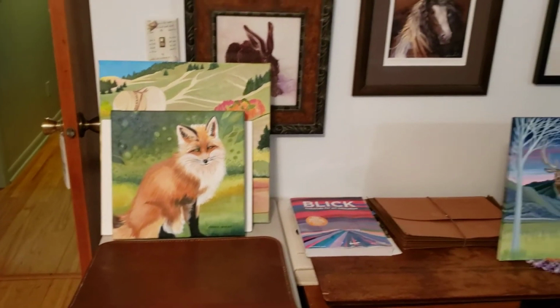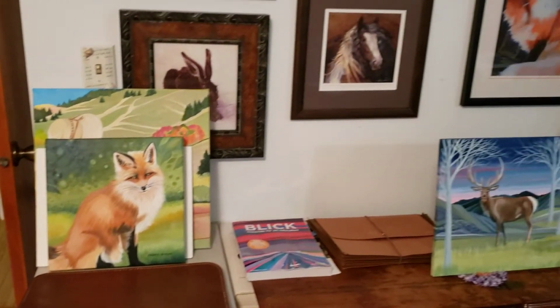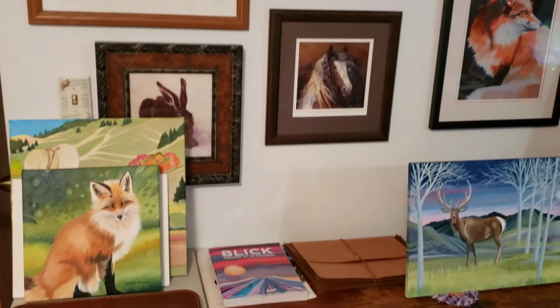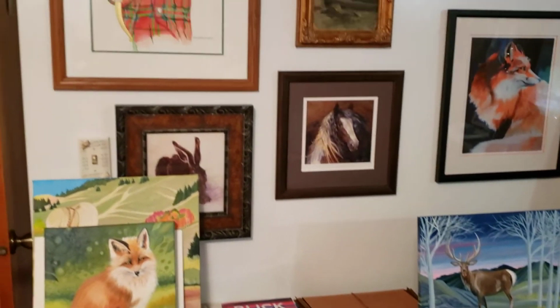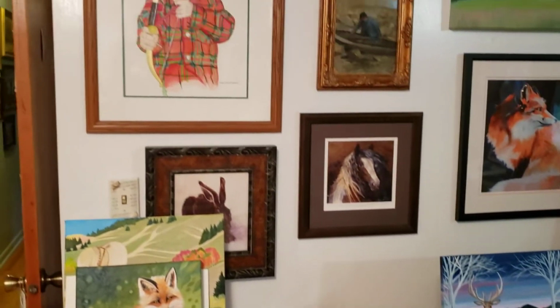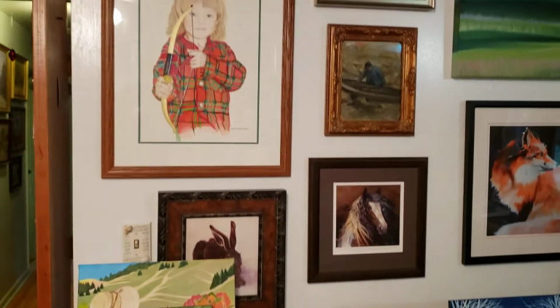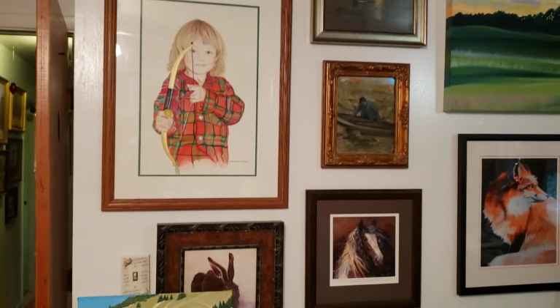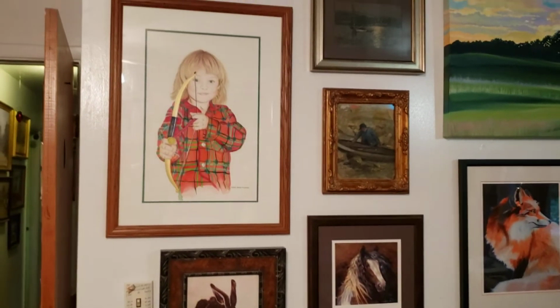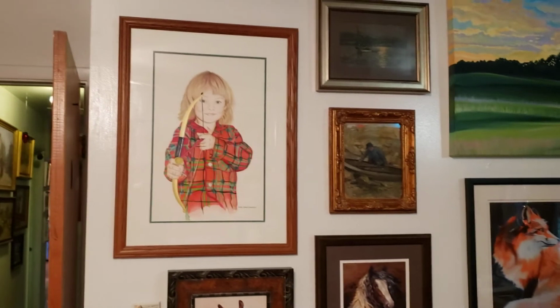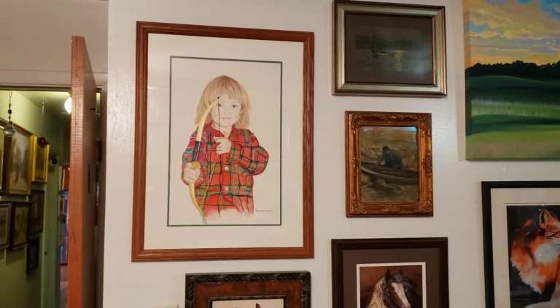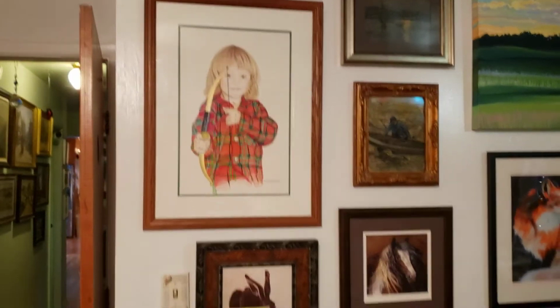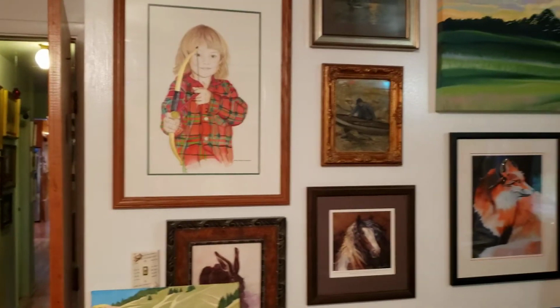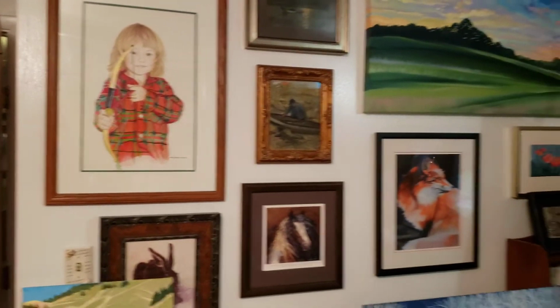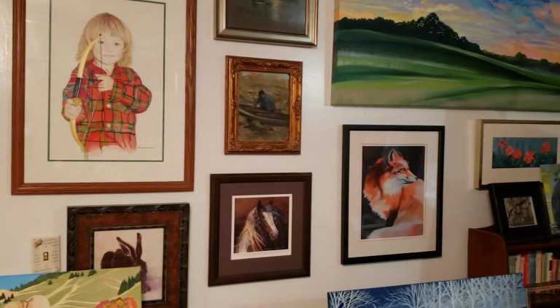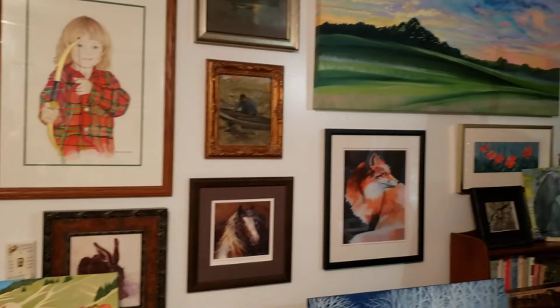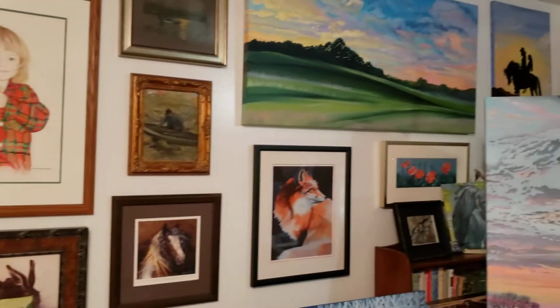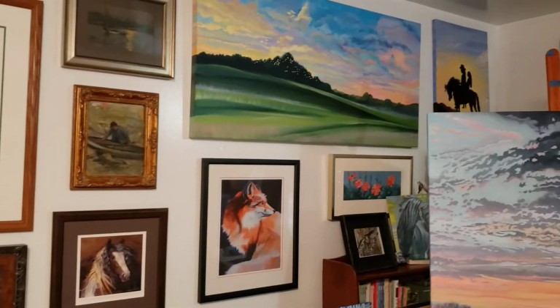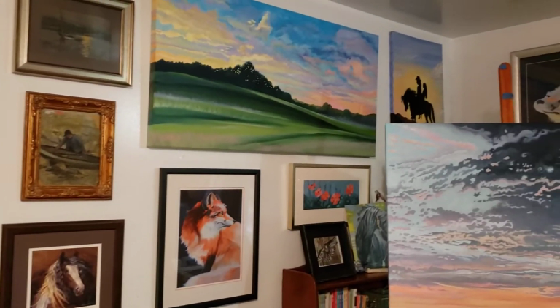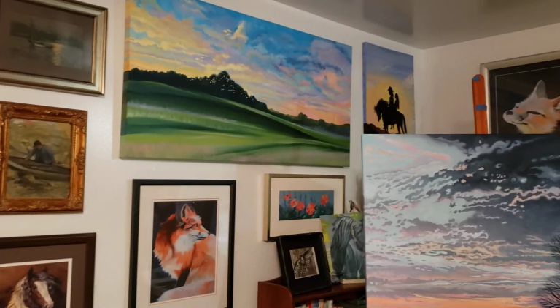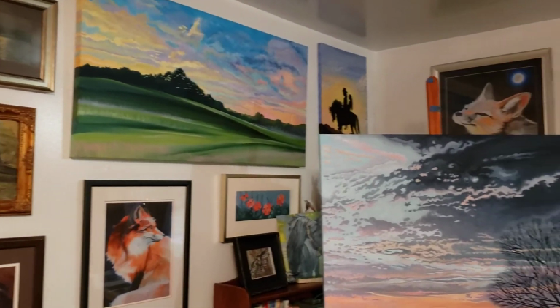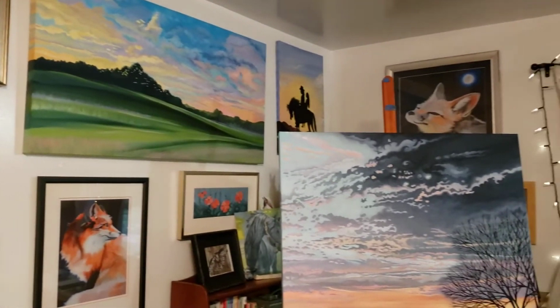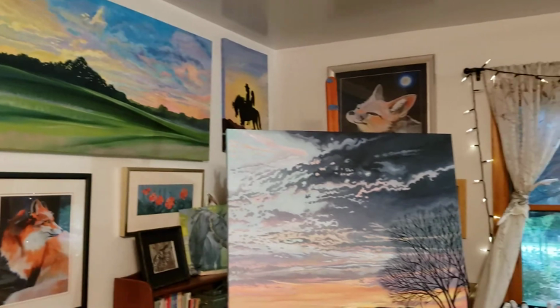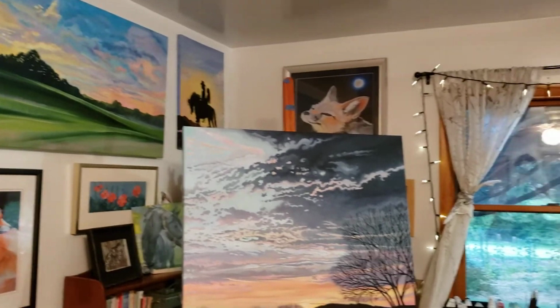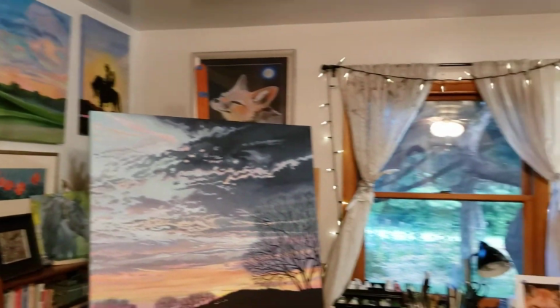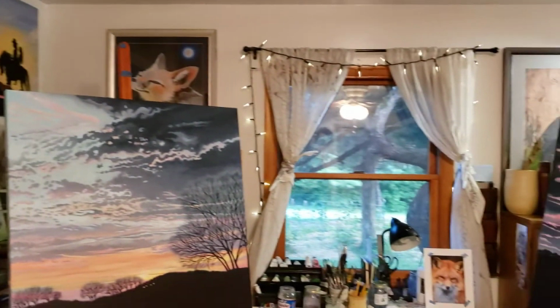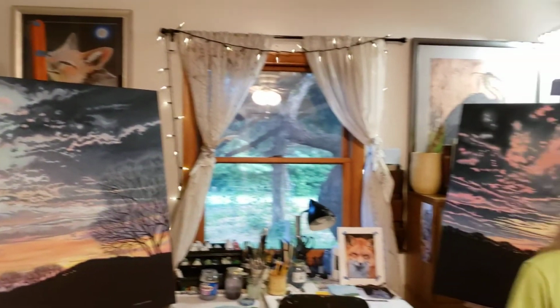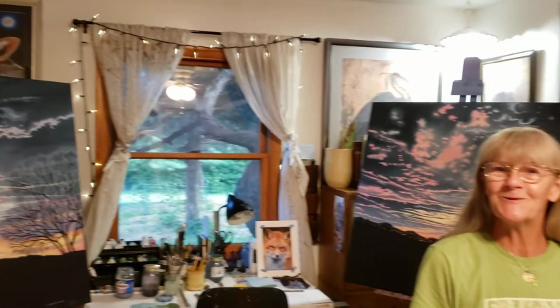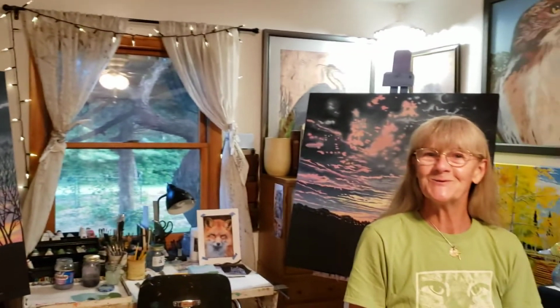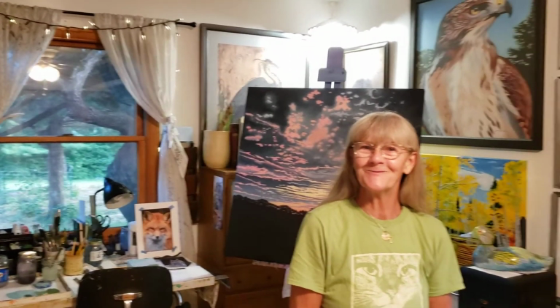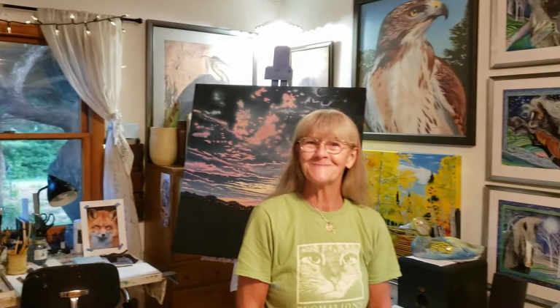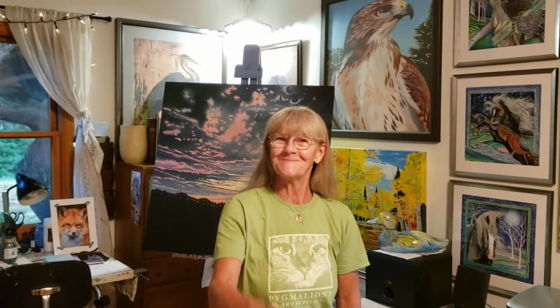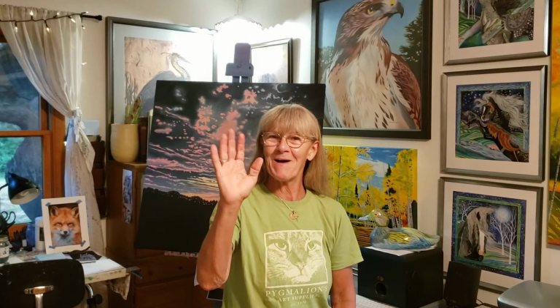And there's a portrait of my son I did a long time ago. So this is my studio. This is where I work. Thank you for coming to my studio. Bye-bye.